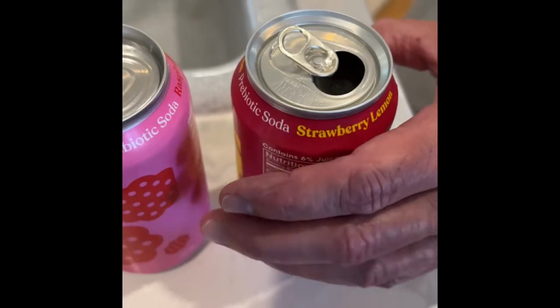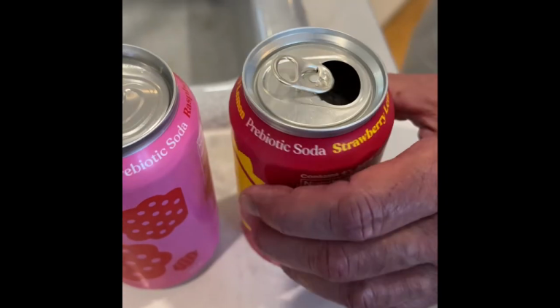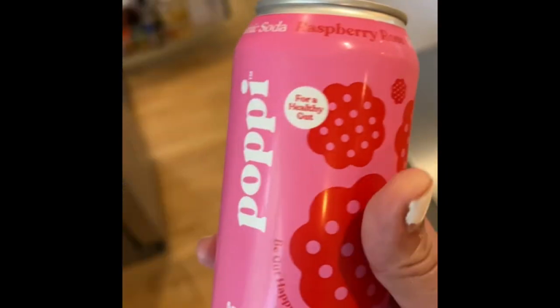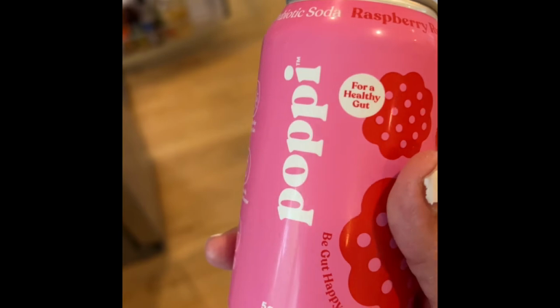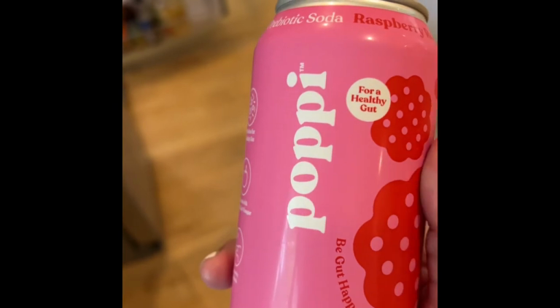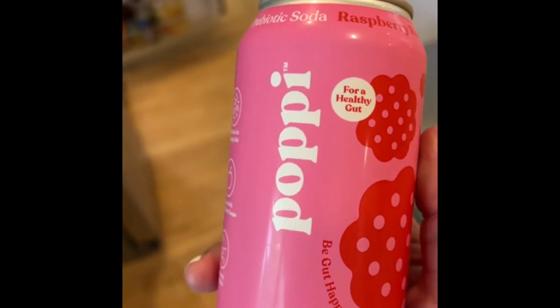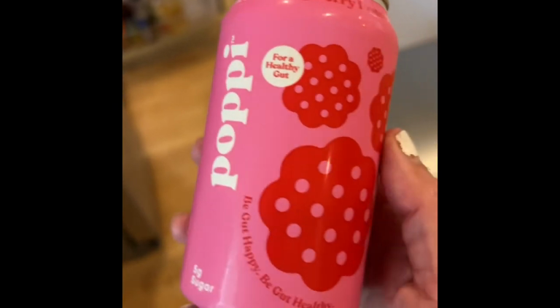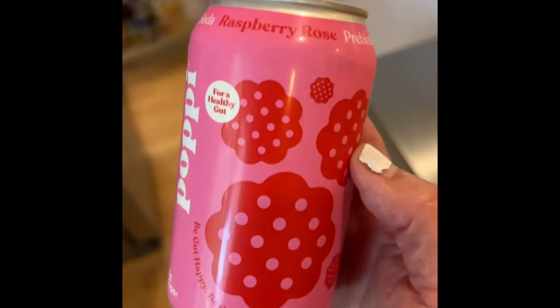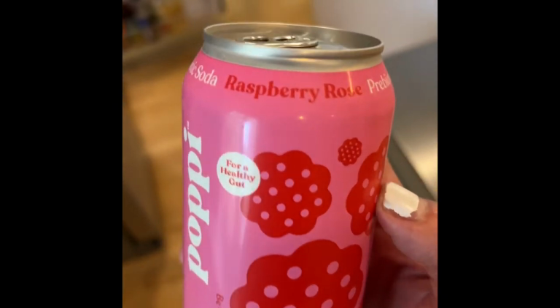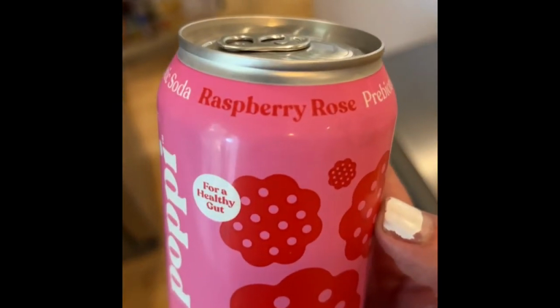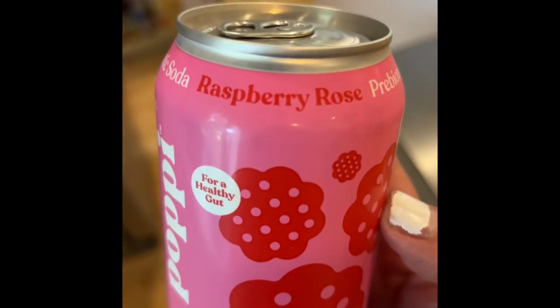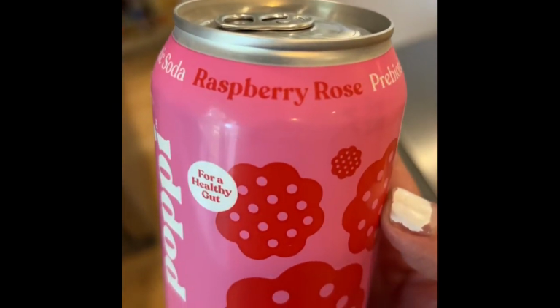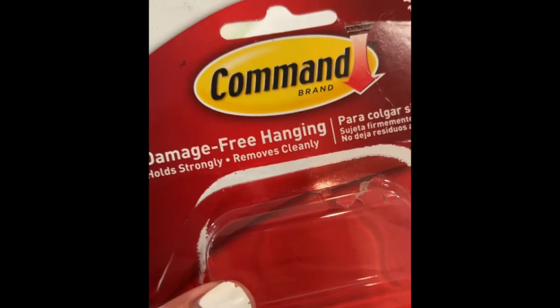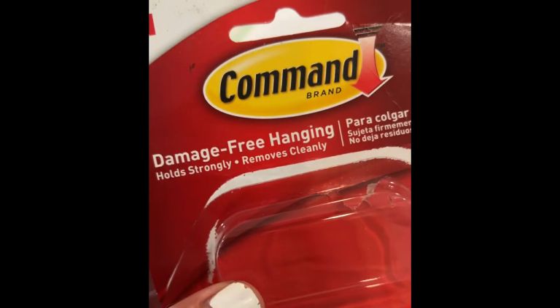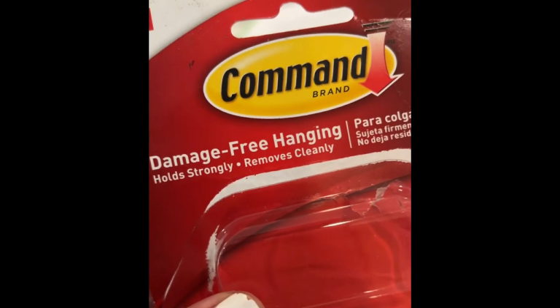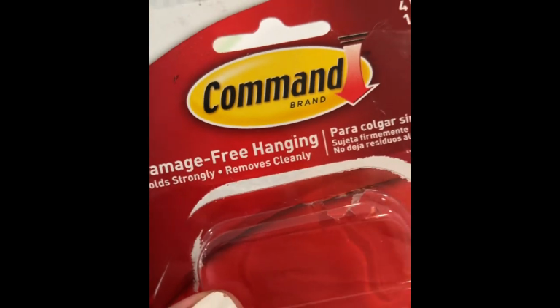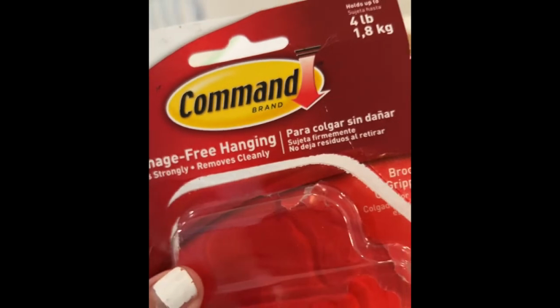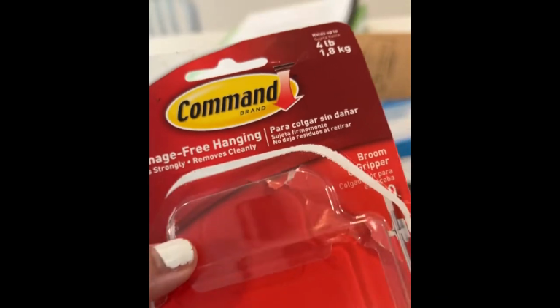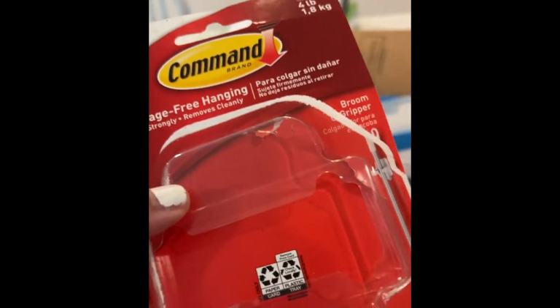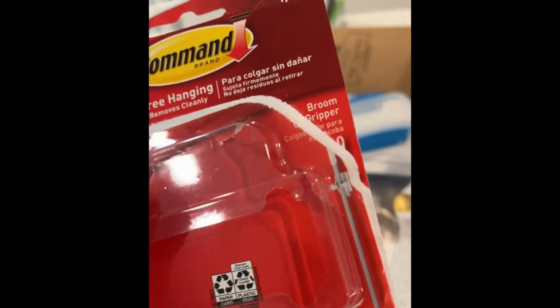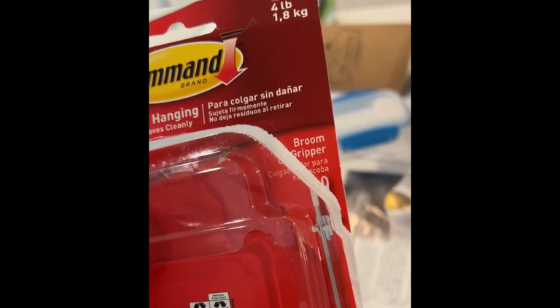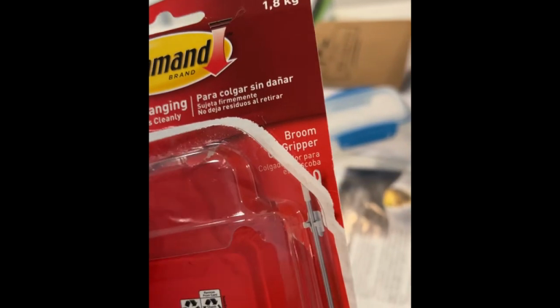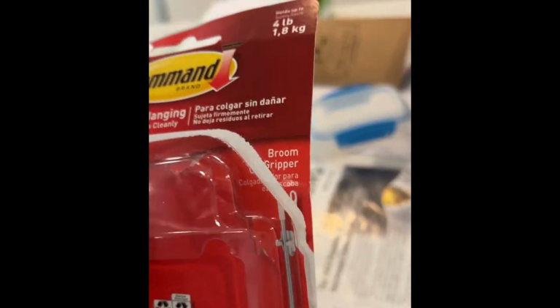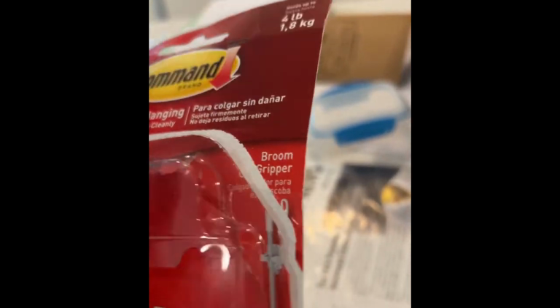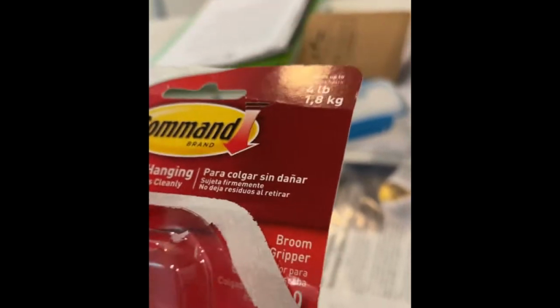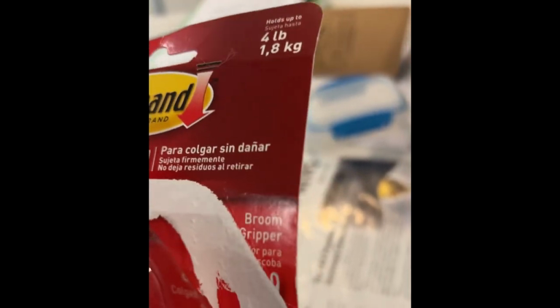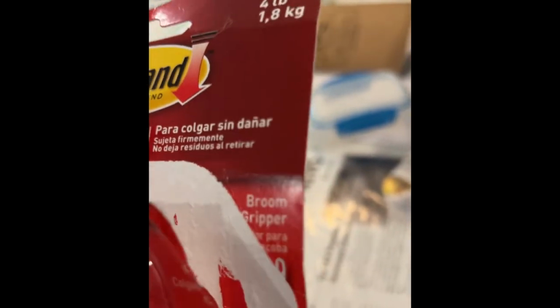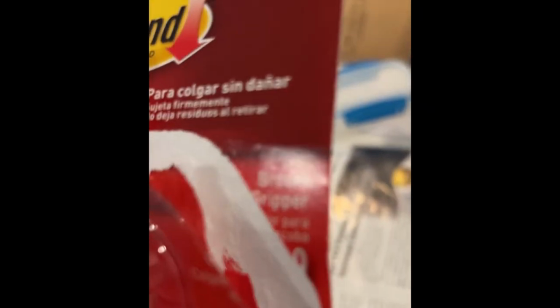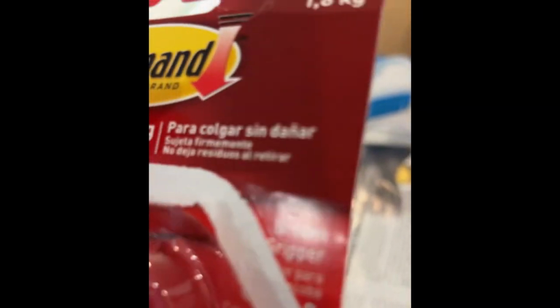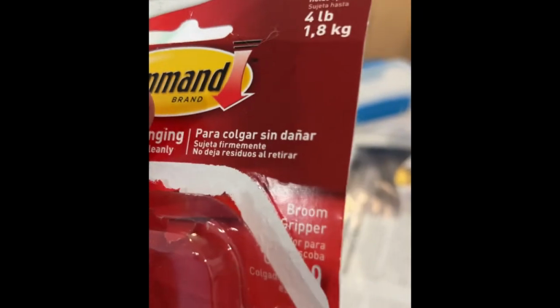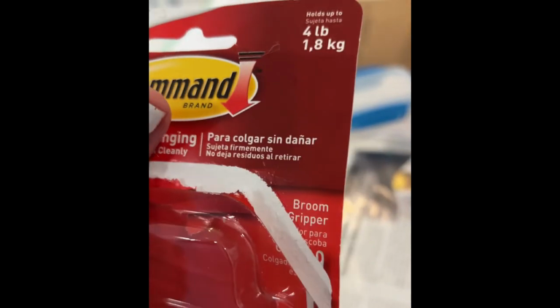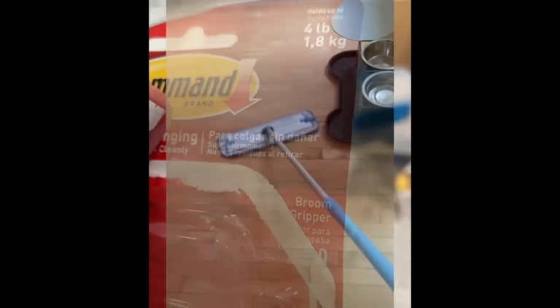My husband and I love Poppy. I love the Raspberry Rose, and he loves every flavor. This is the Command Broom Holders, which is great — they hold up to four pounds and no damage to the walls.